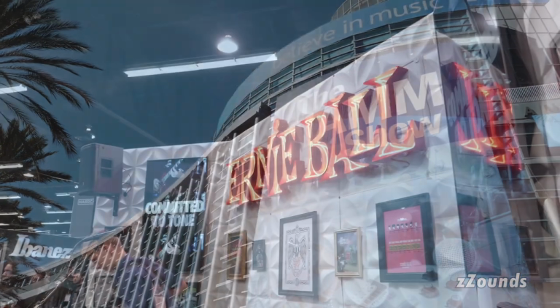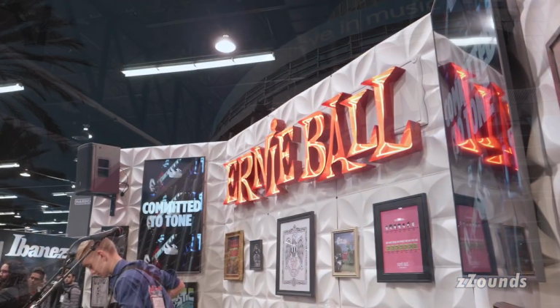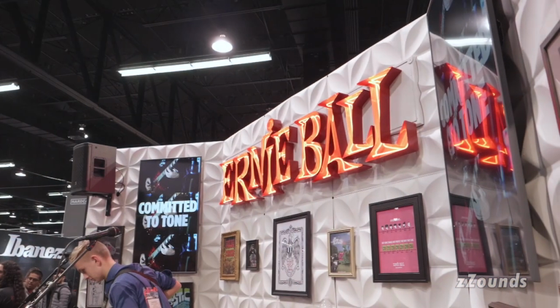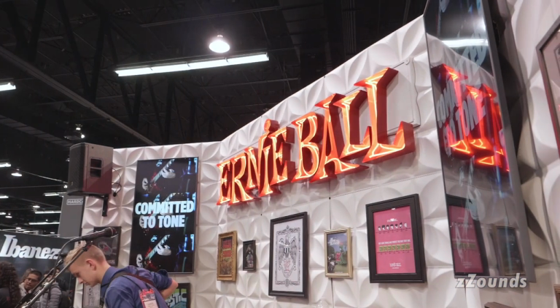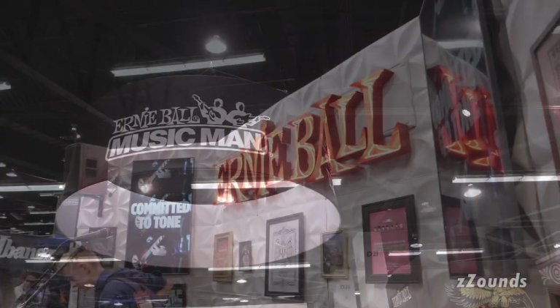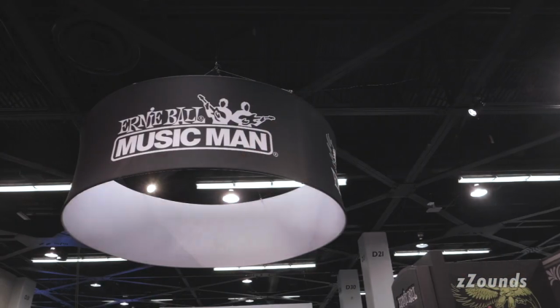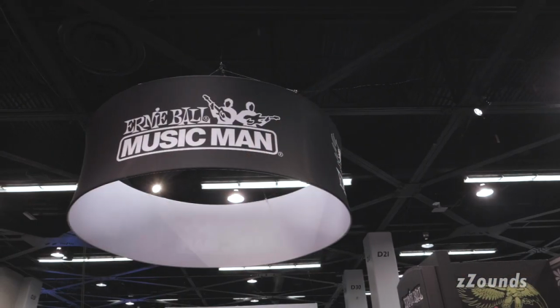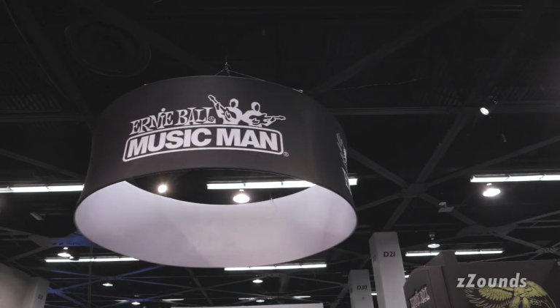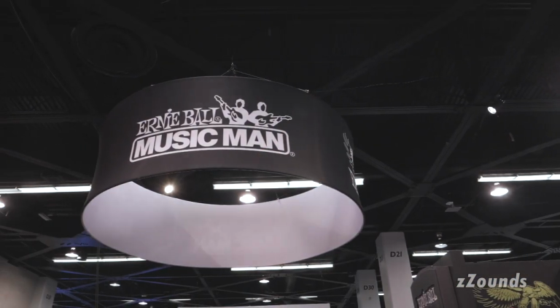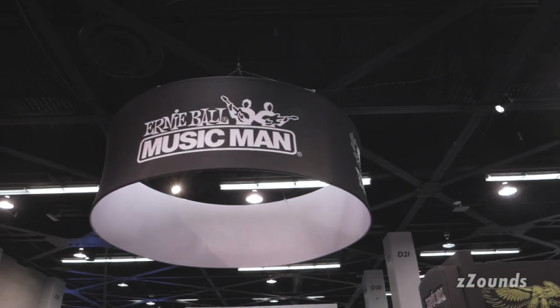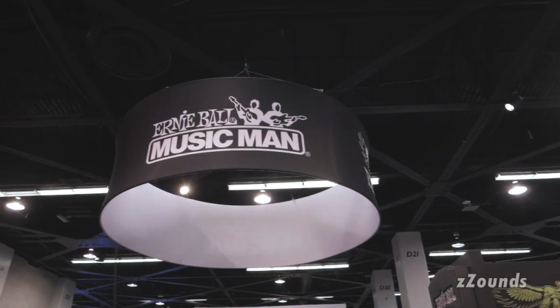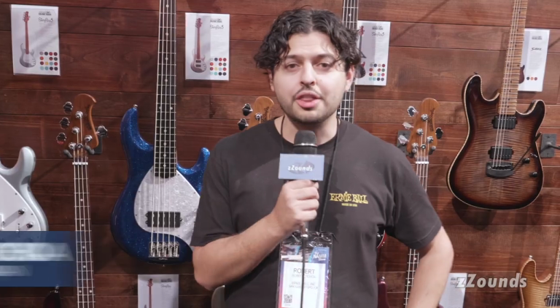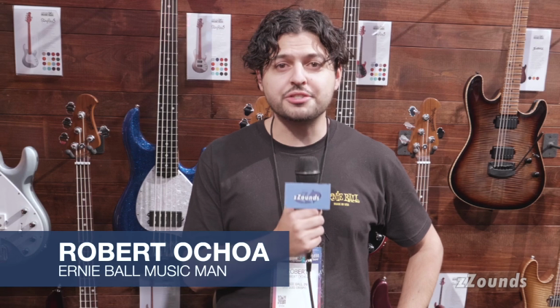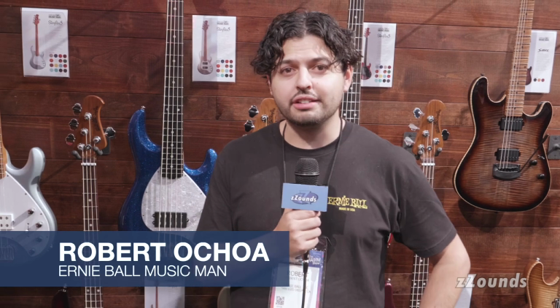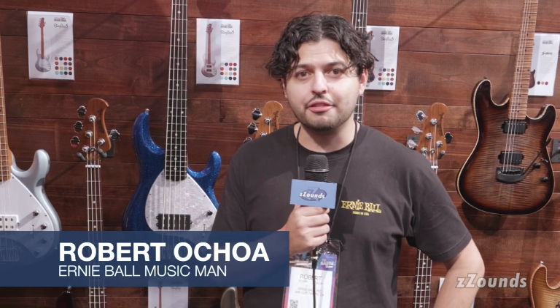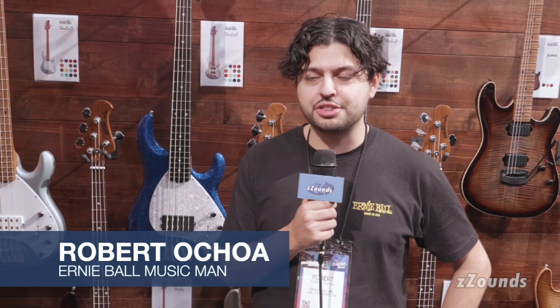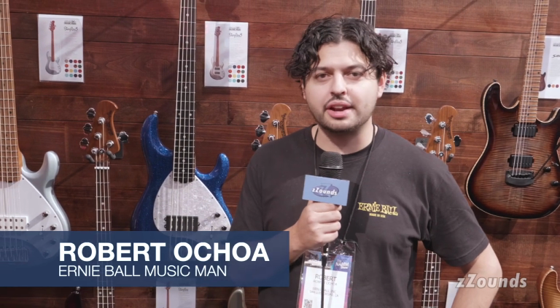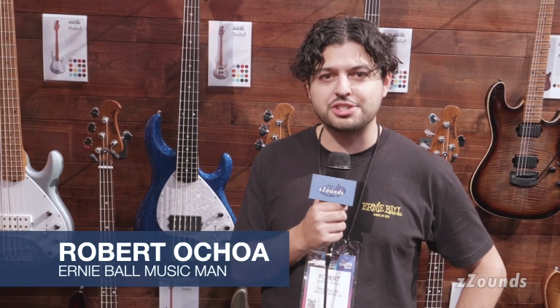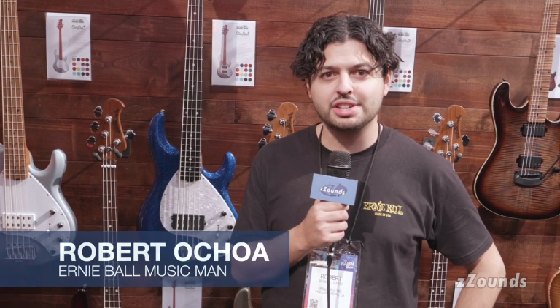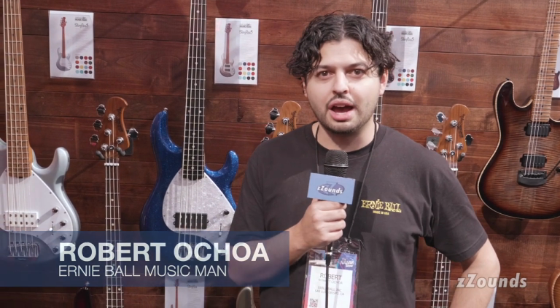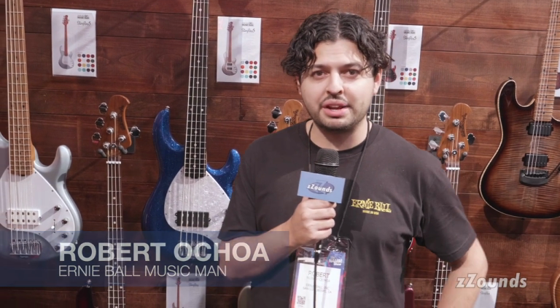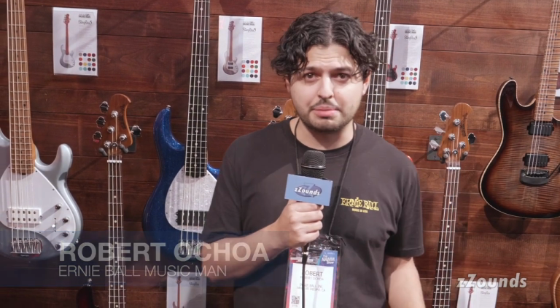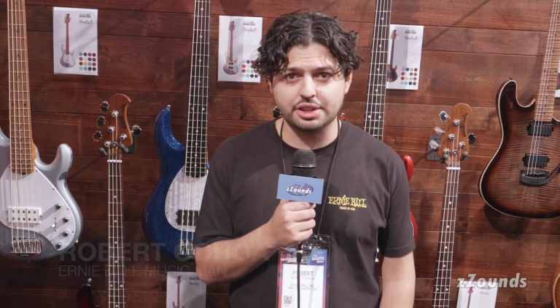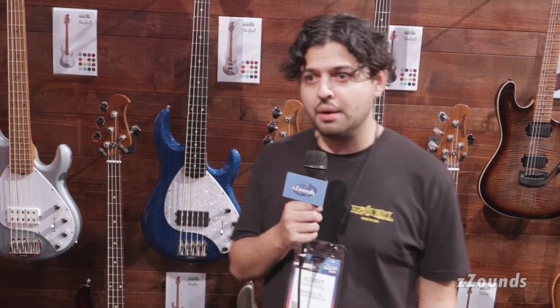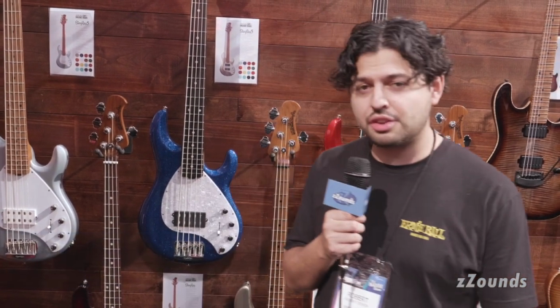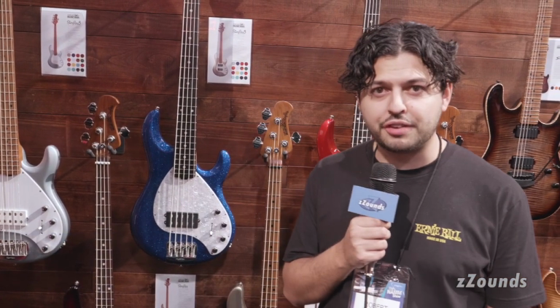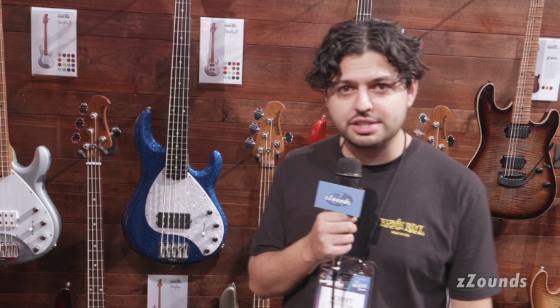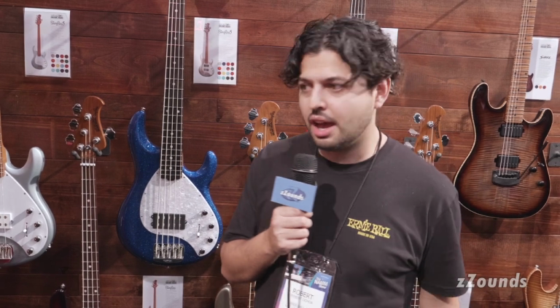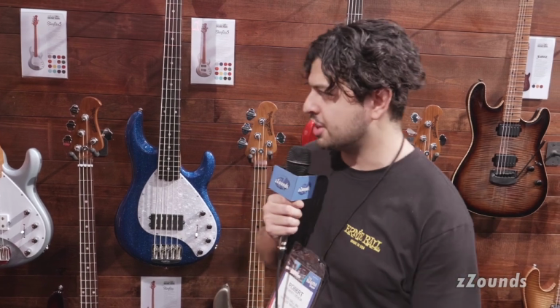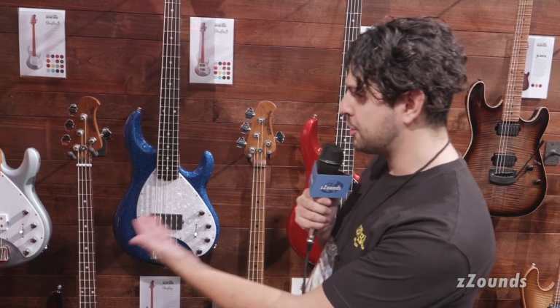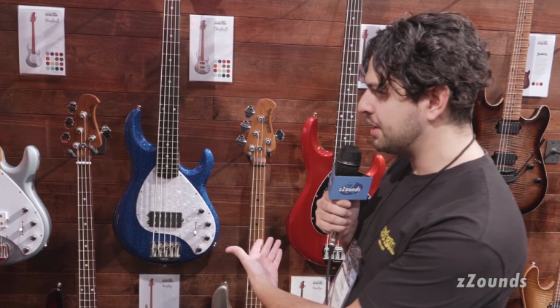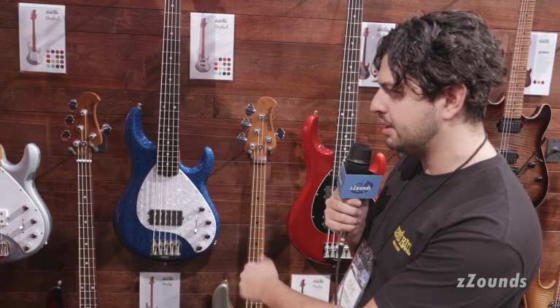Hey, this is Robert here from Ernie Ball Music Man here at 2020 Winter NAMM on the bass front for Stingray Specials that we announced a couple years ago. We also have some new finishes — I'm just going to take you through the new finishes here.